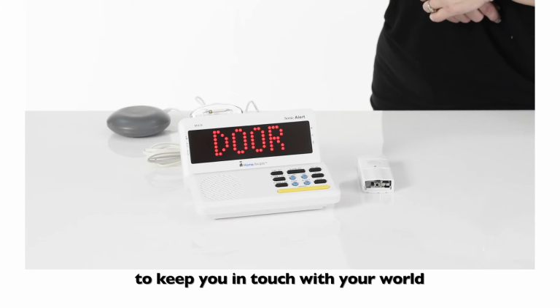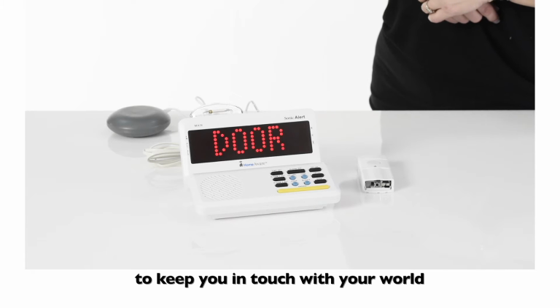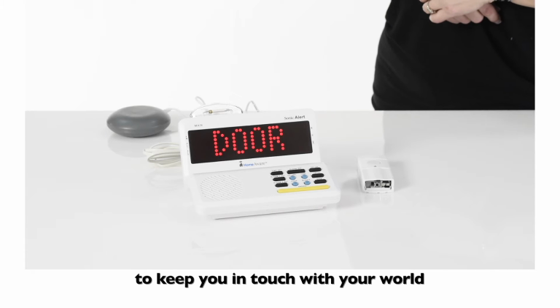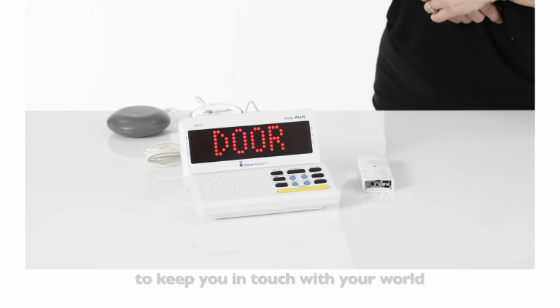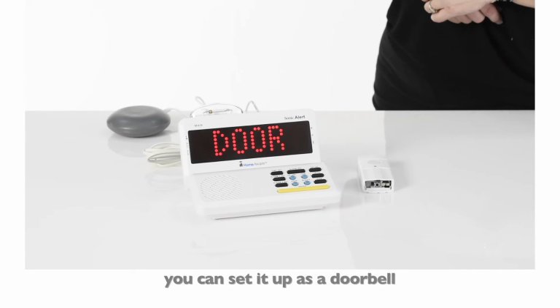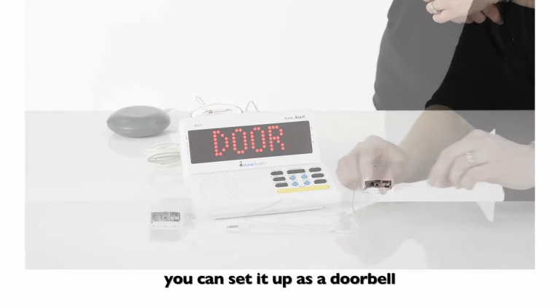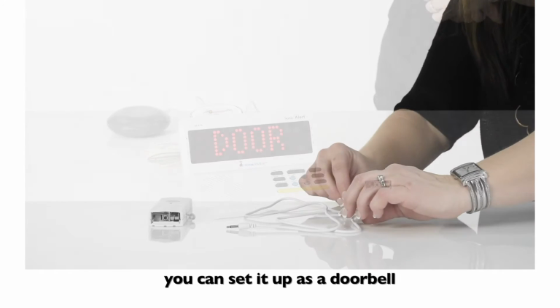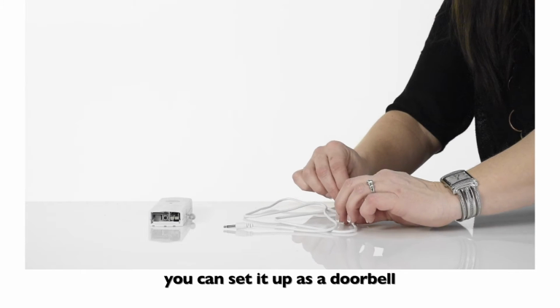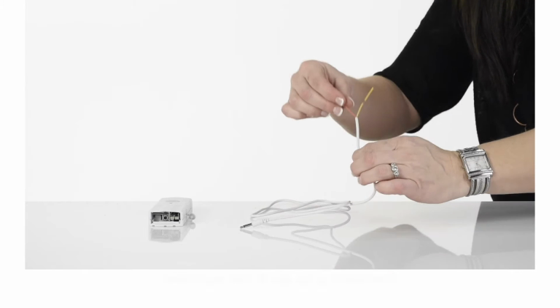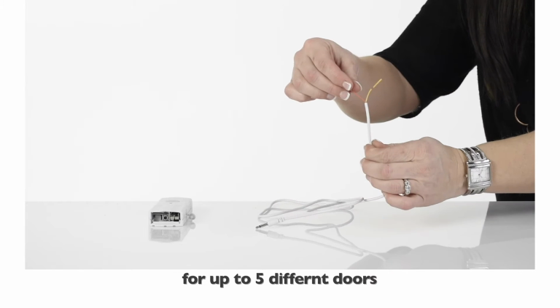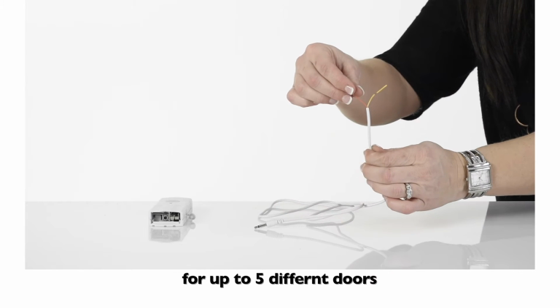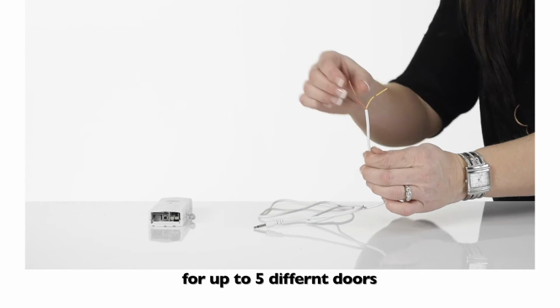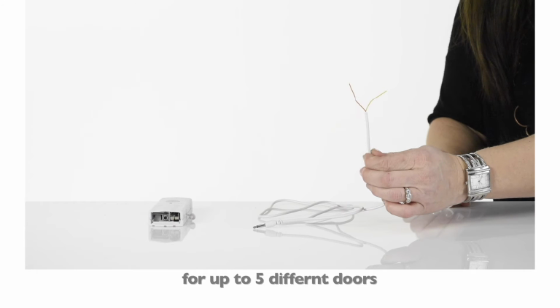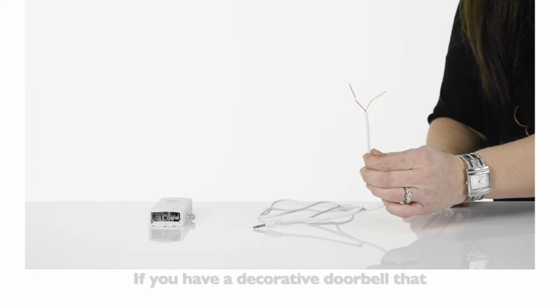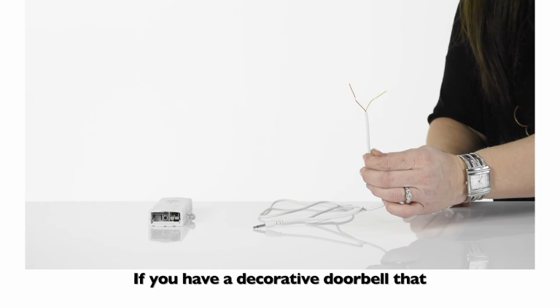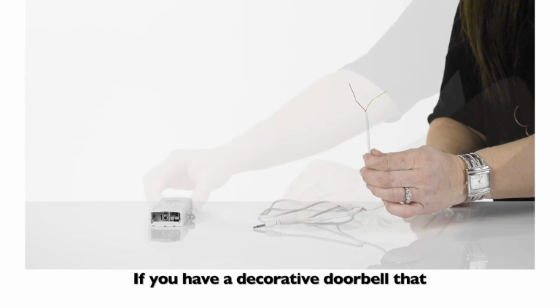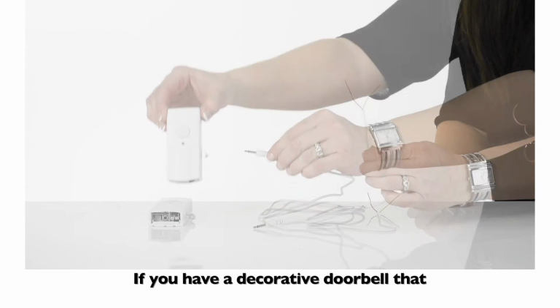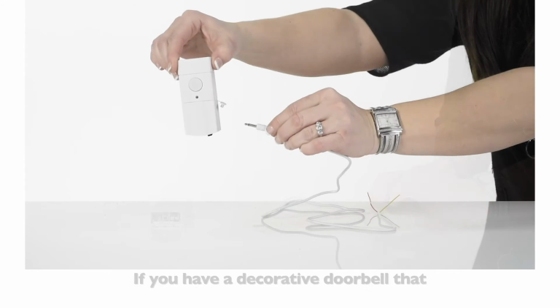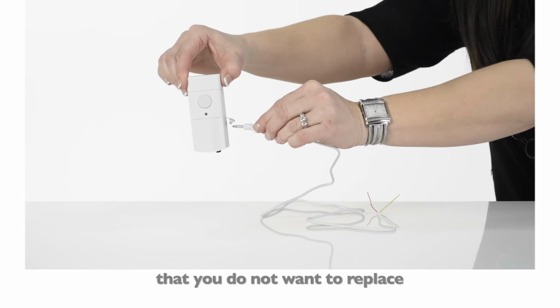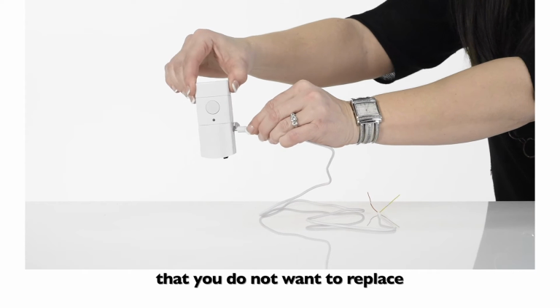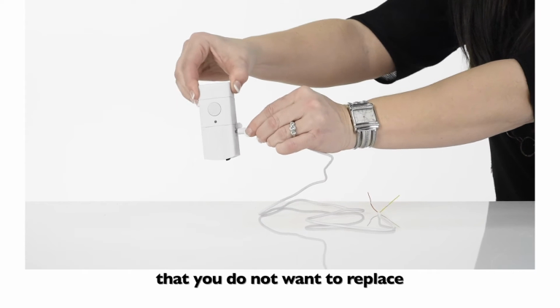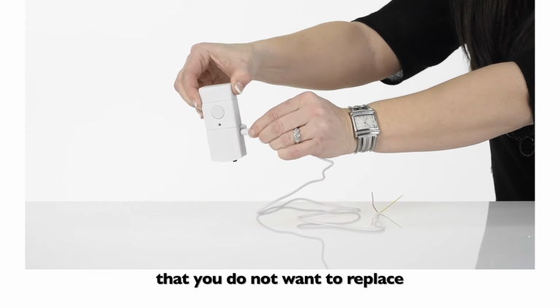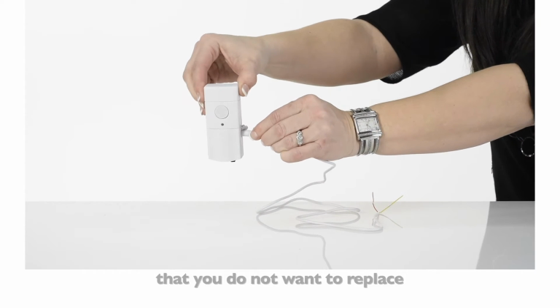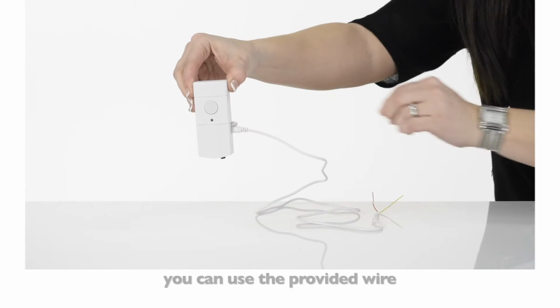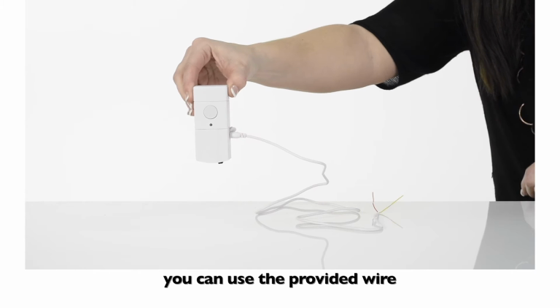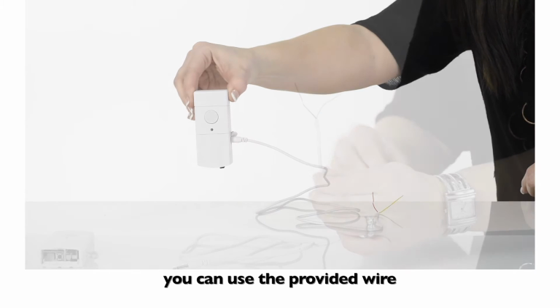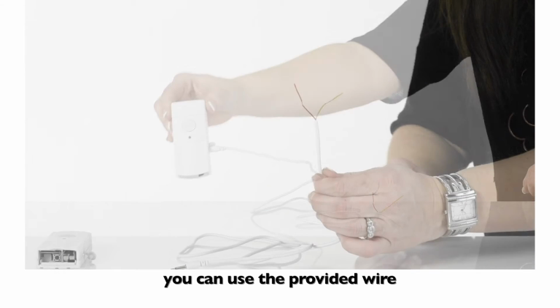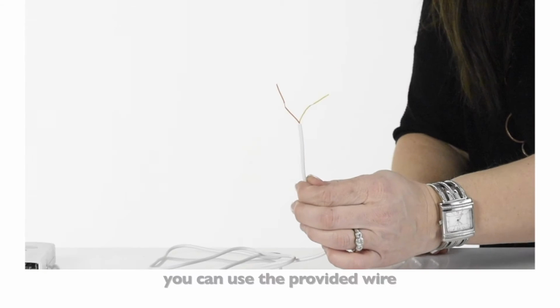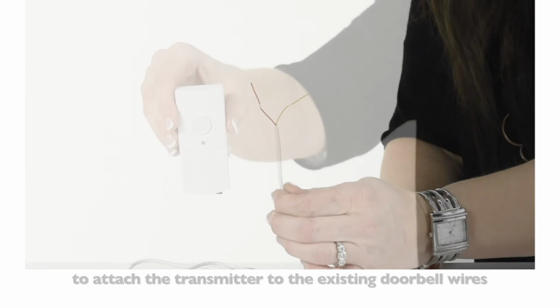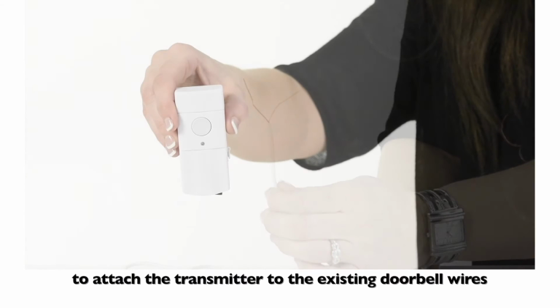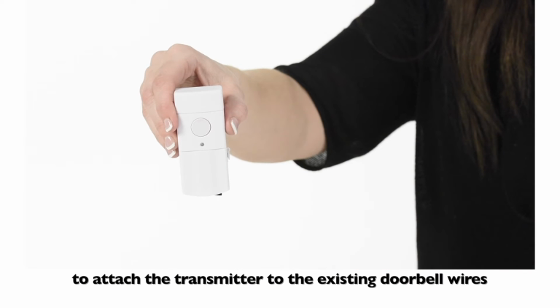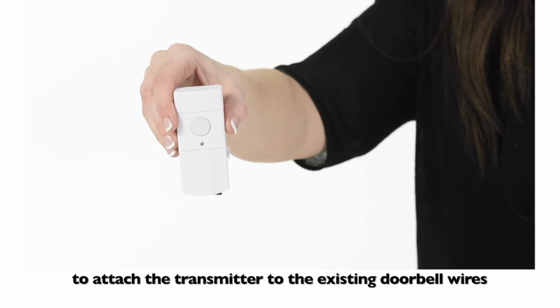You can set it up as a doorbell for up to five different doors. If you have a decorative doorbell that you do not want to replace, you can use the provided wire to attach the transmitter to the existing doorbell wires.